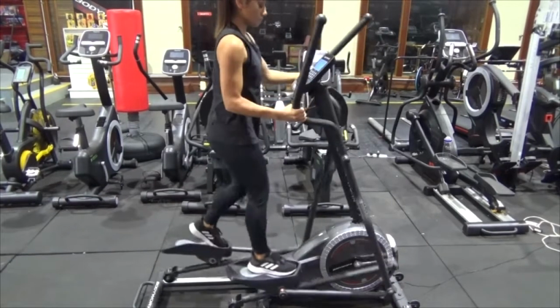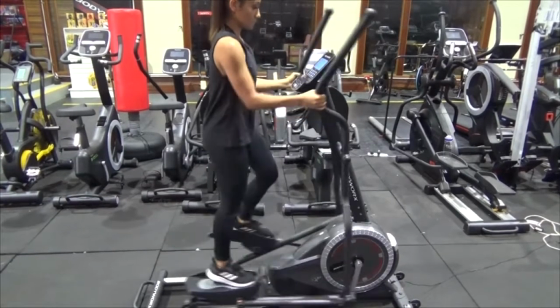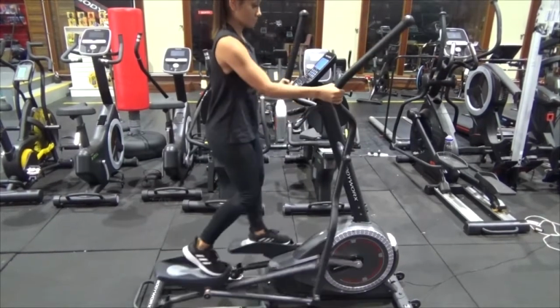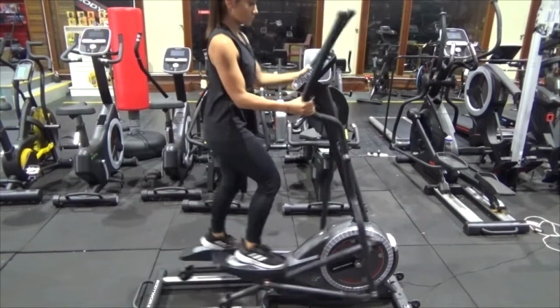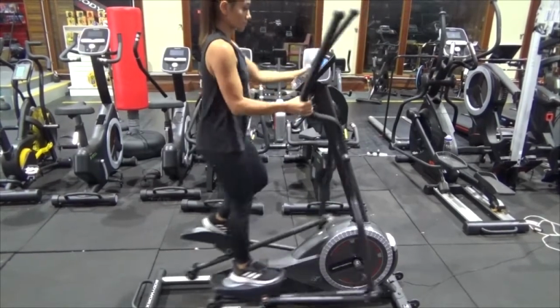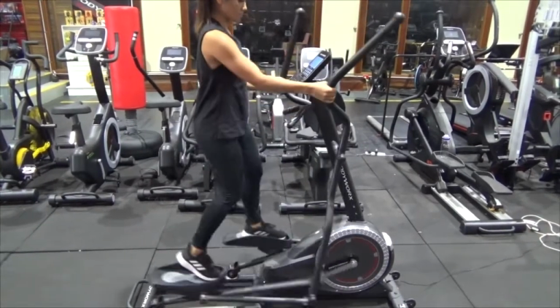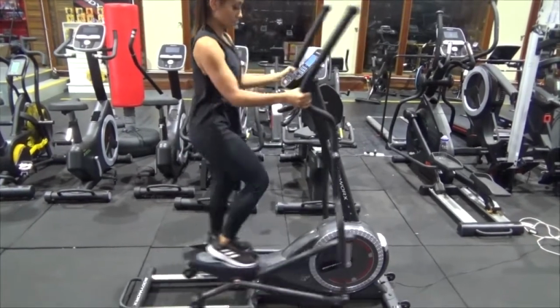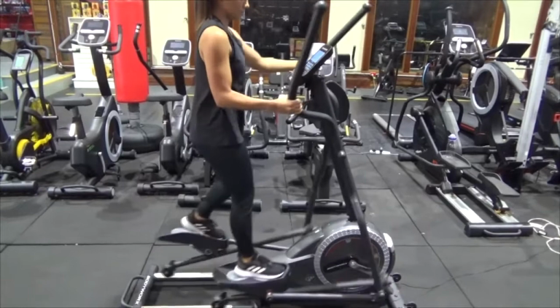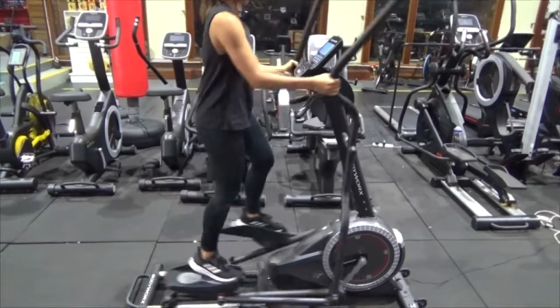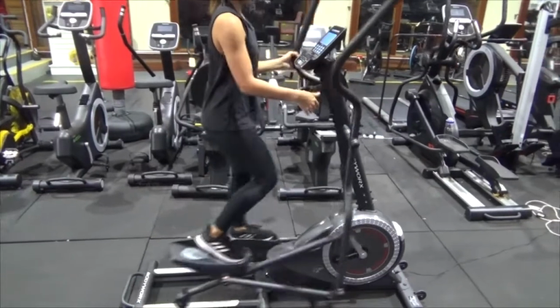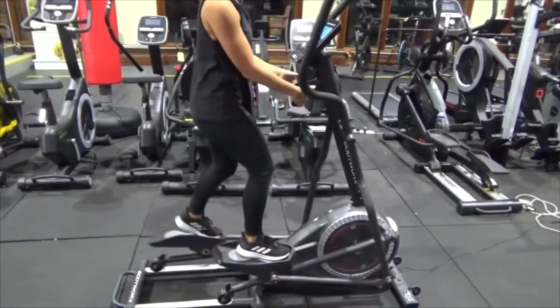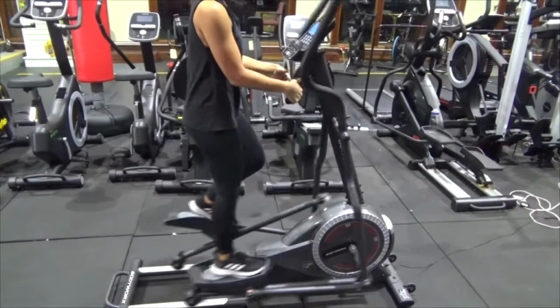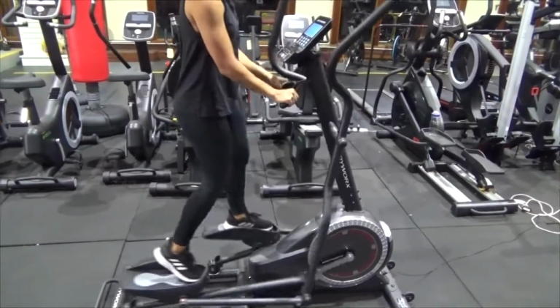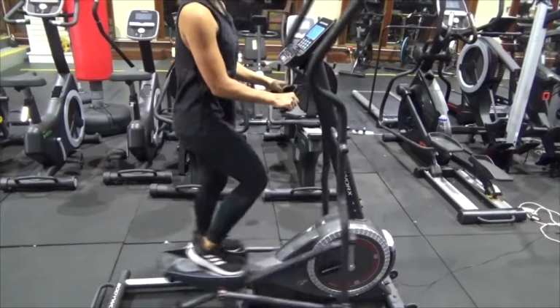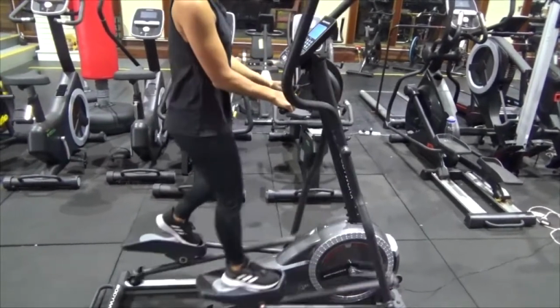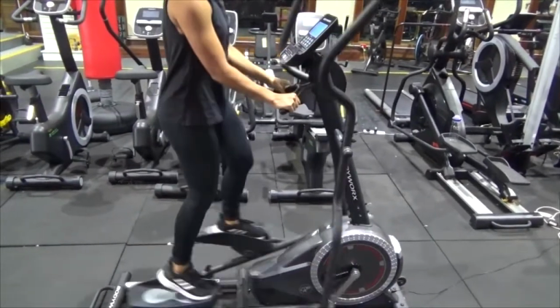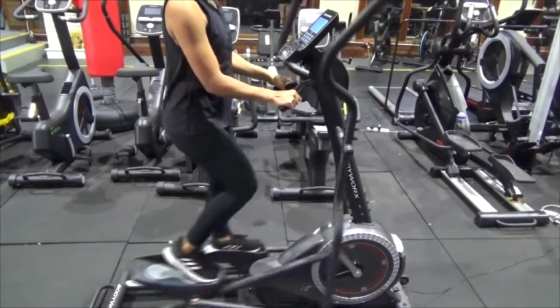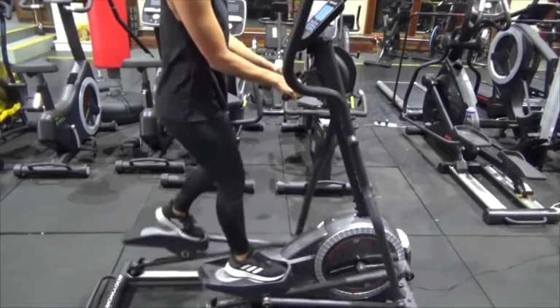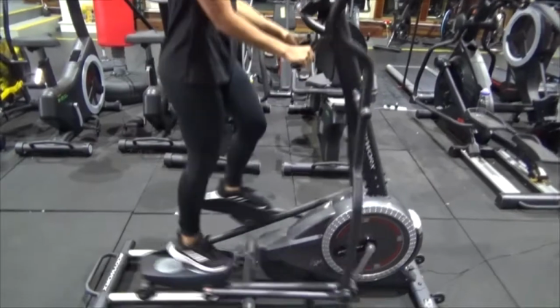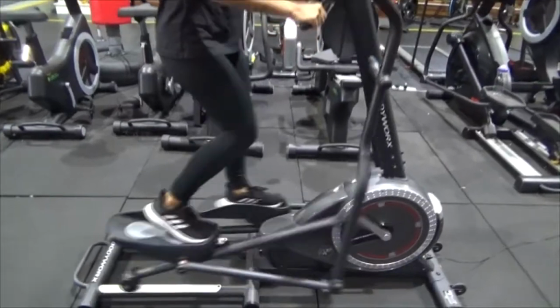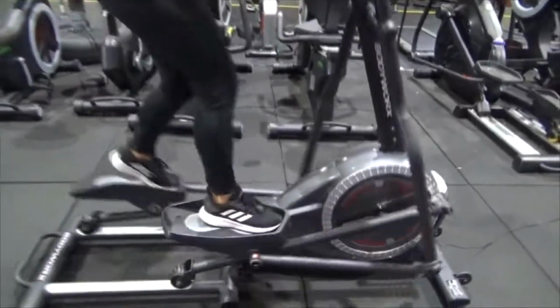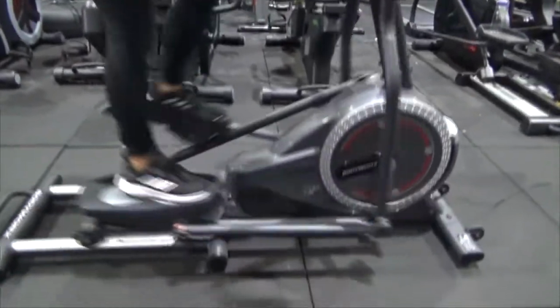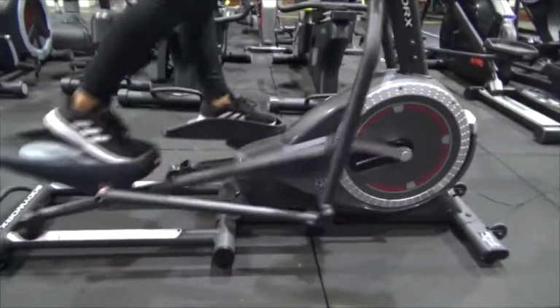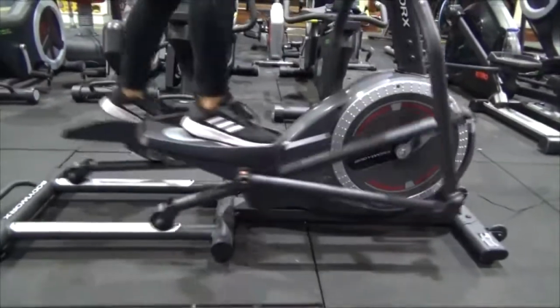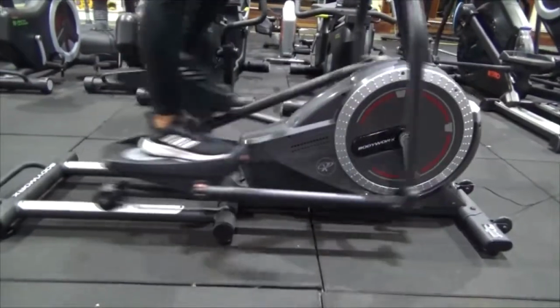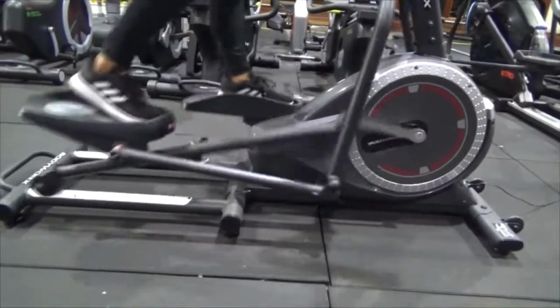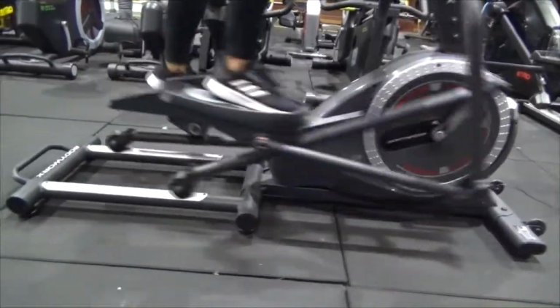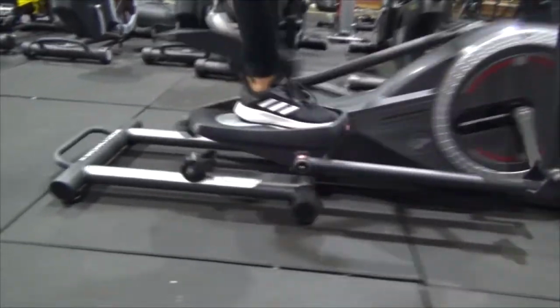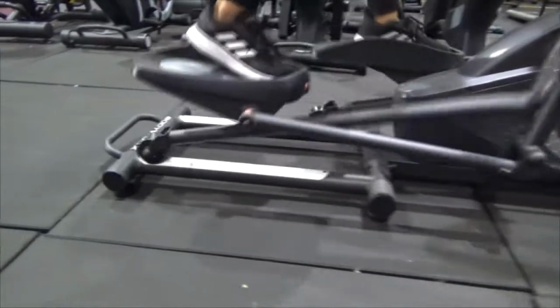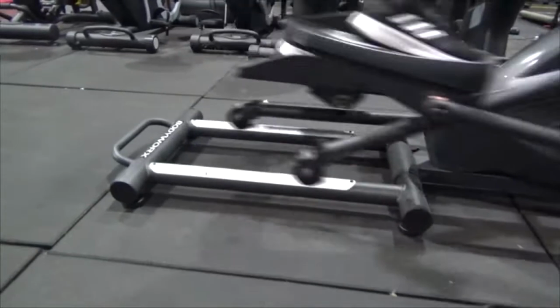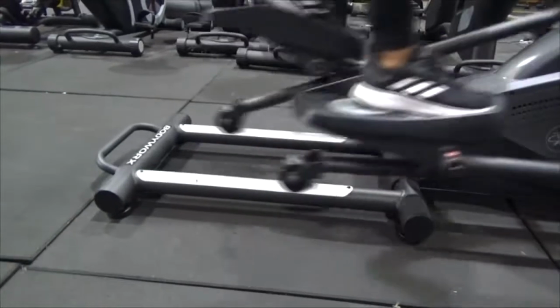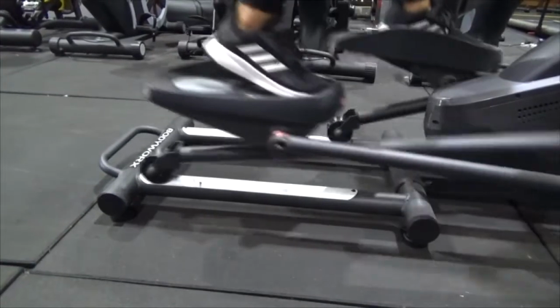It comes with a 16-inch stride and a 6 kg flywheel, and a blue backlit LCD screen as you can see. It's got two moving handlebars but also two stationary handlebars. It's nice and convenient — you can see the sort of stride length you can get here in use.